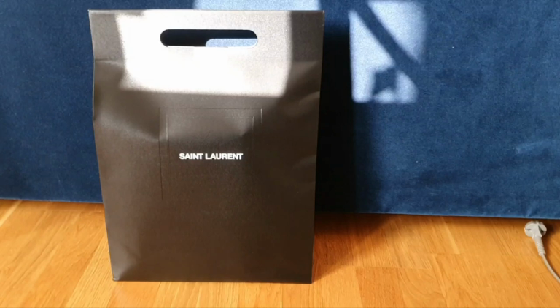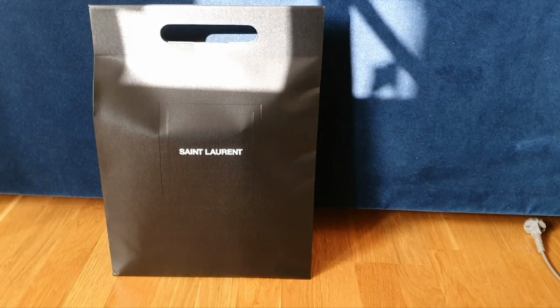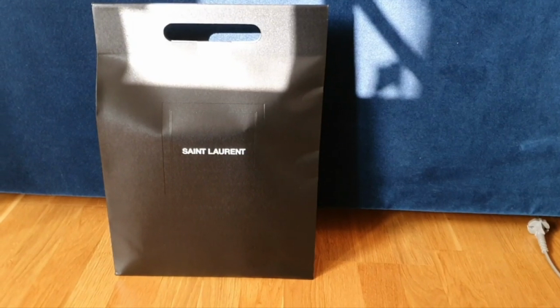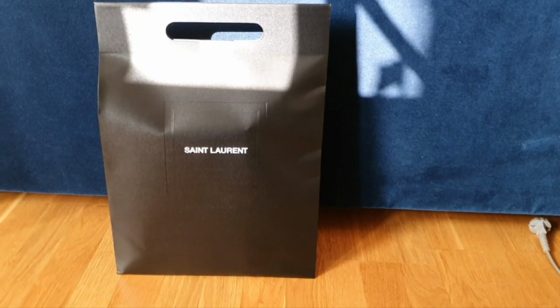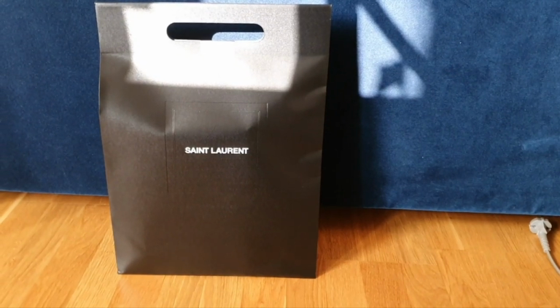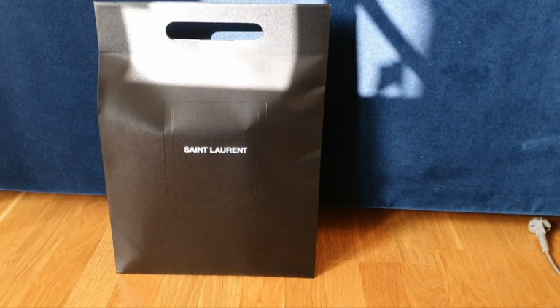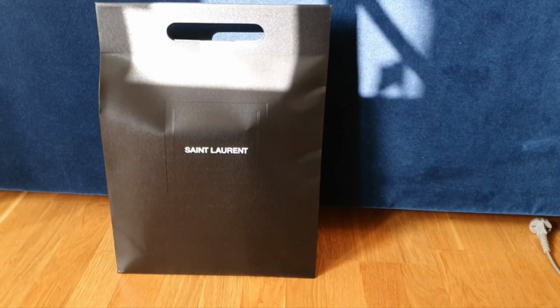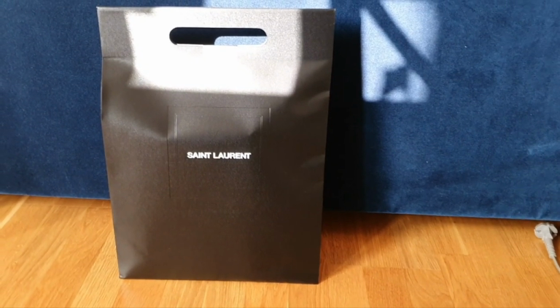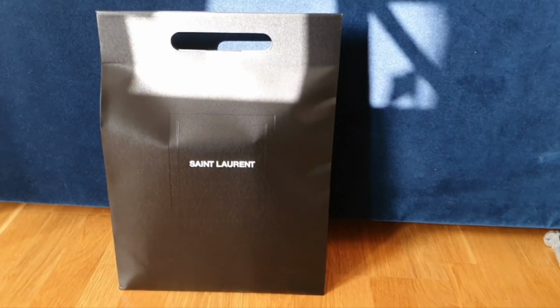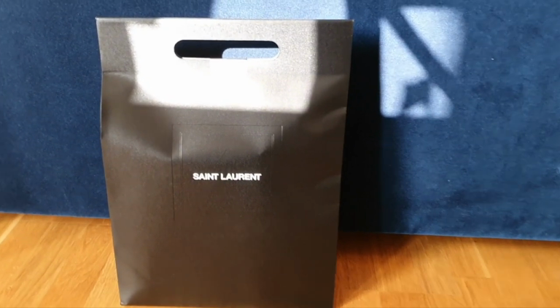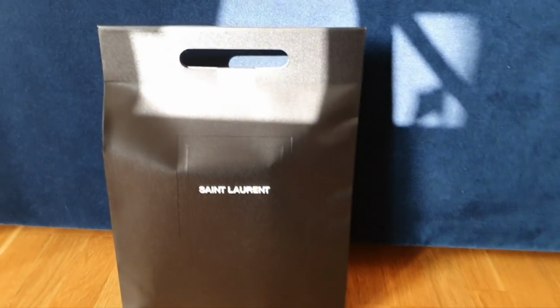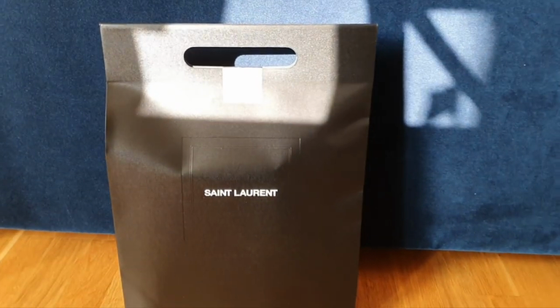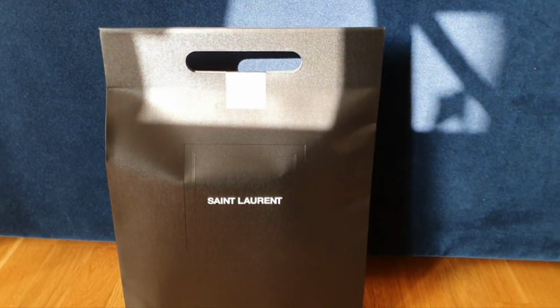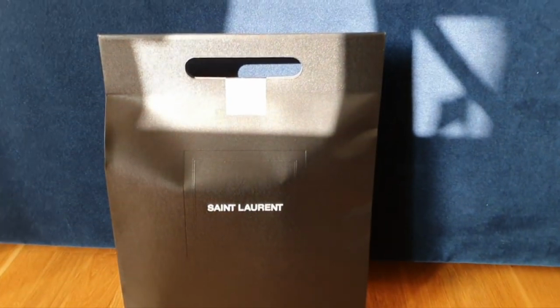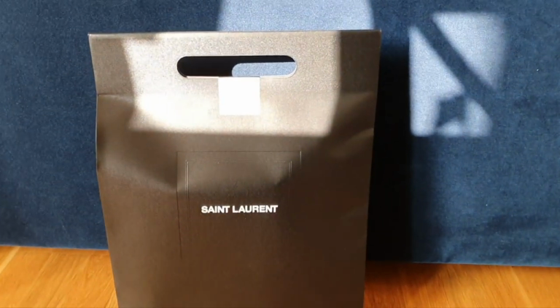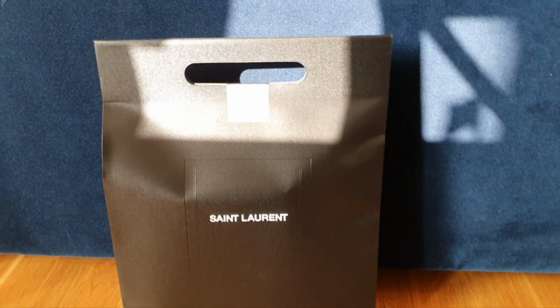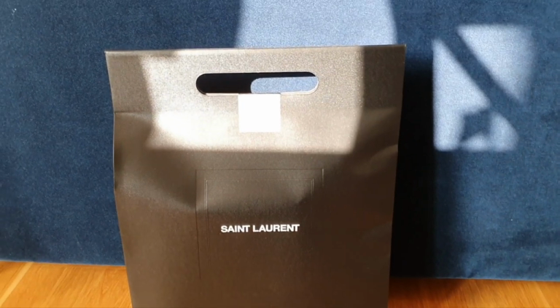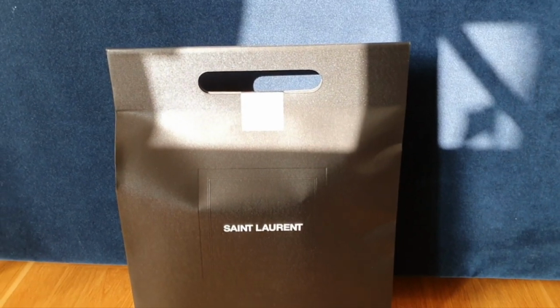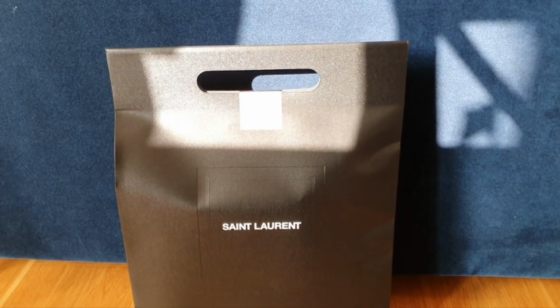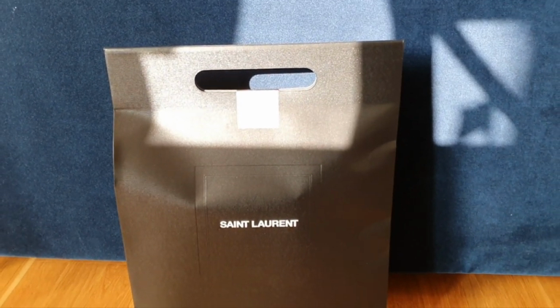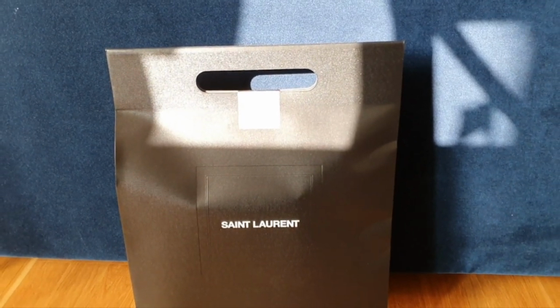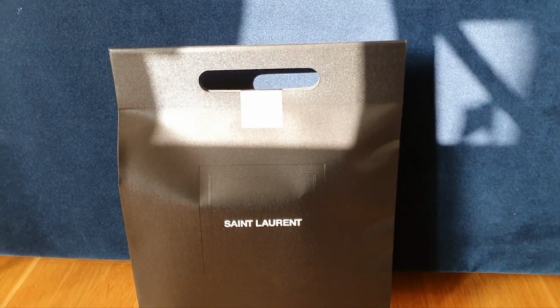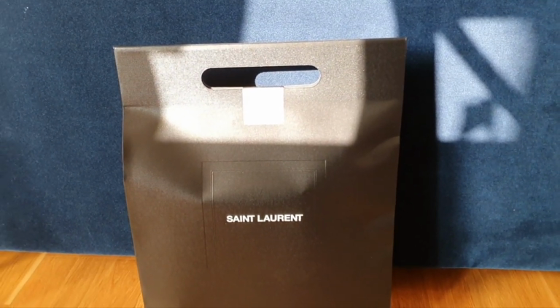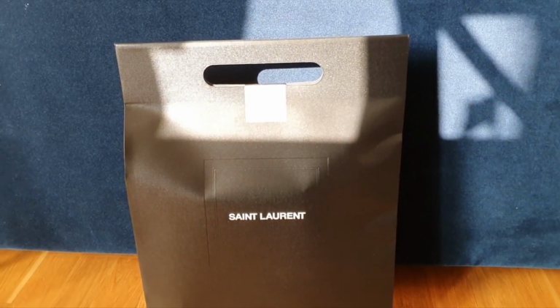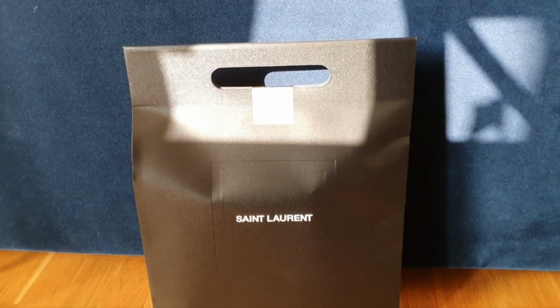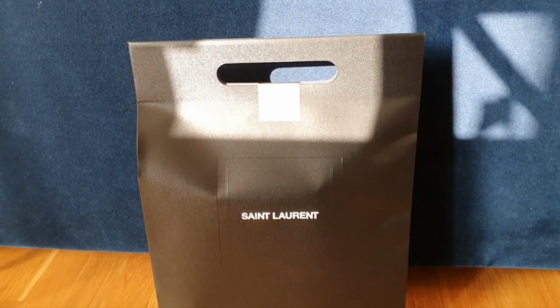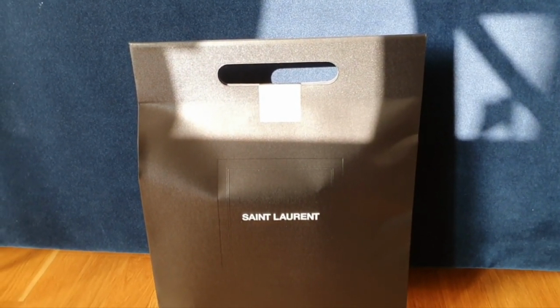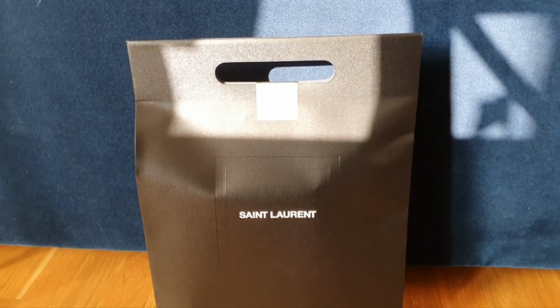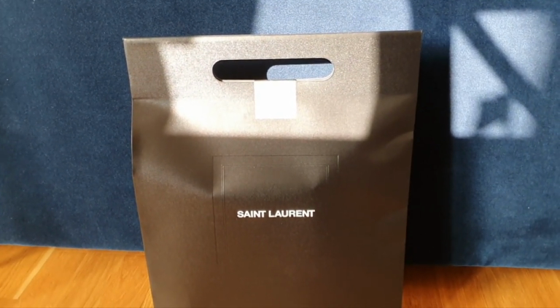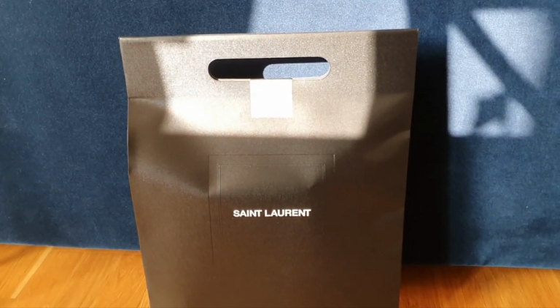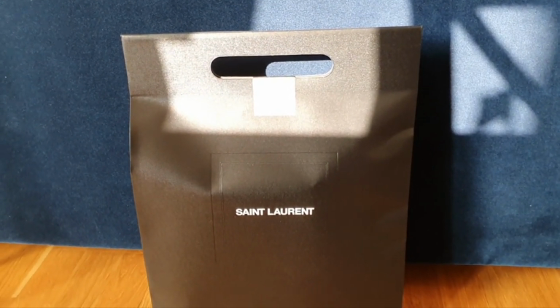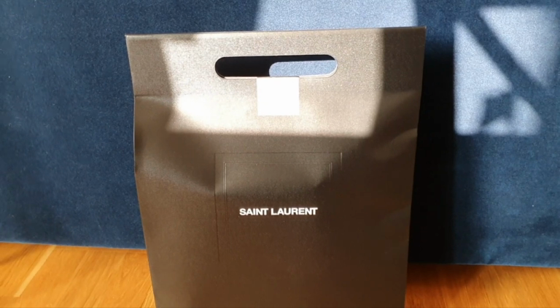Hello YouTubers and welcome to my channel. Today I'm coming up to you with an unboxing of my wallet on chain, or WOC, from Yves Saint Laurent, mostly known as YSL.